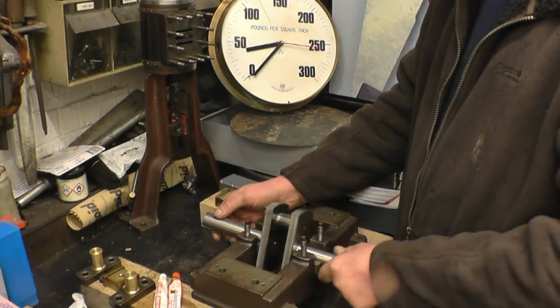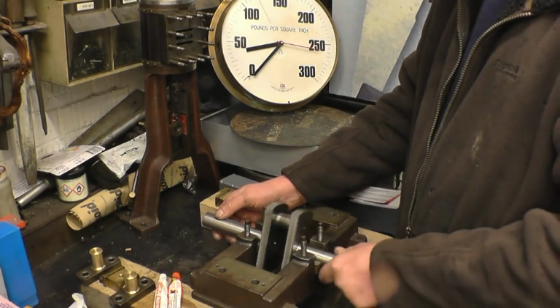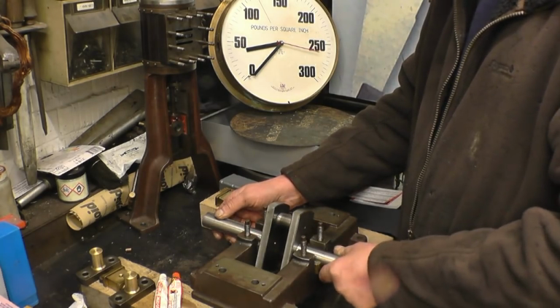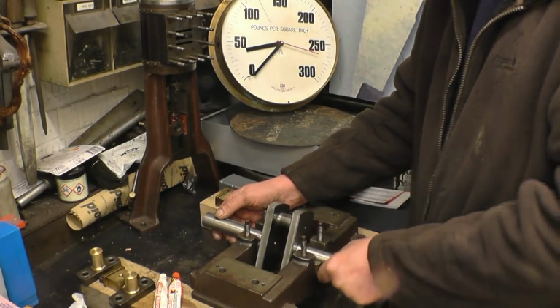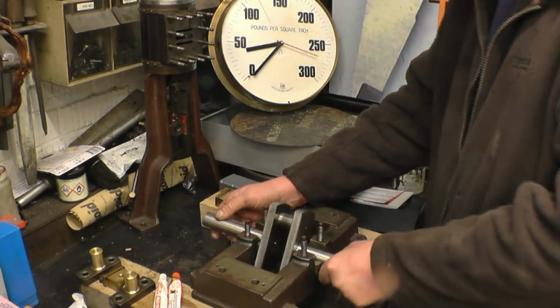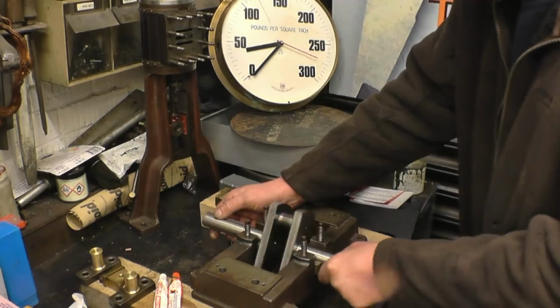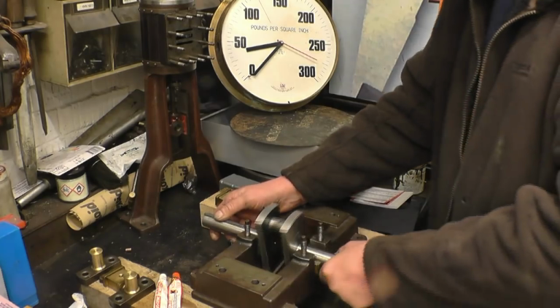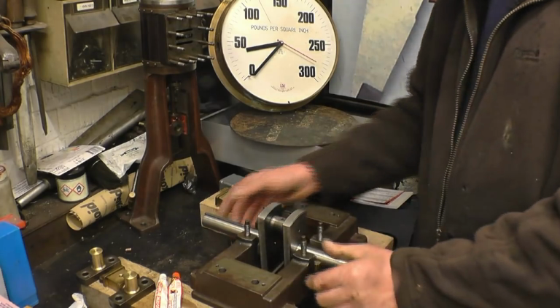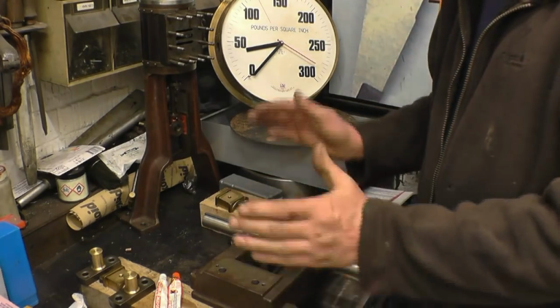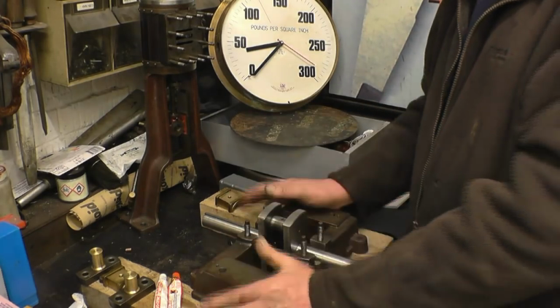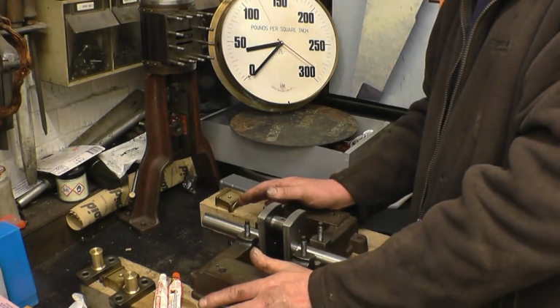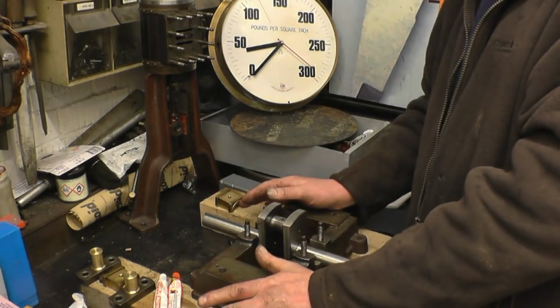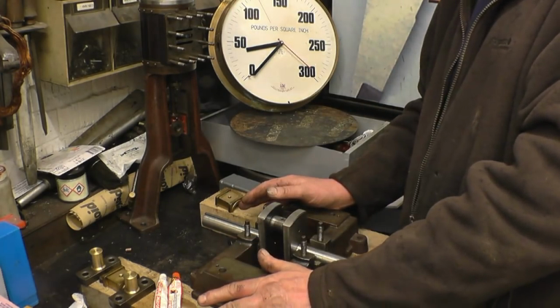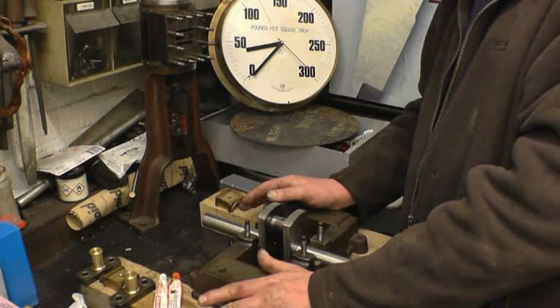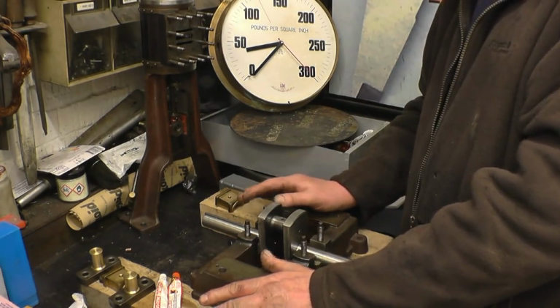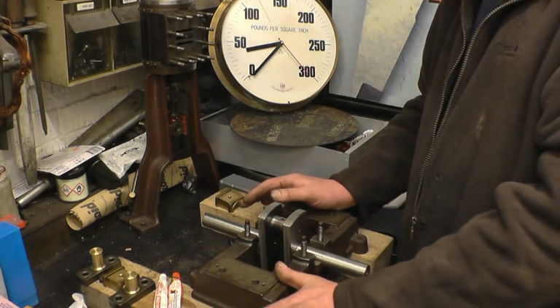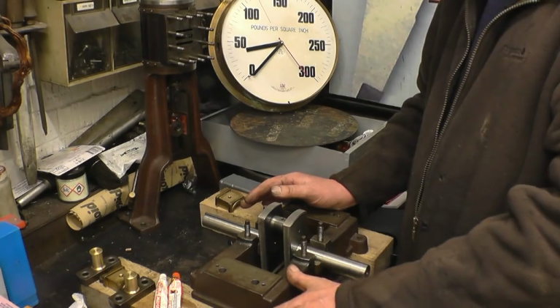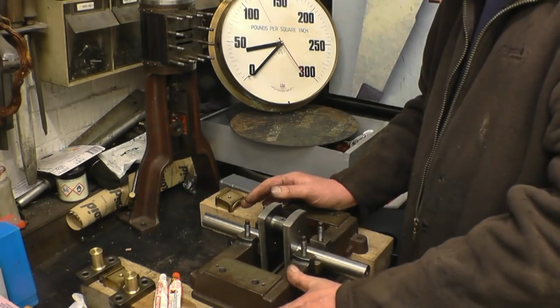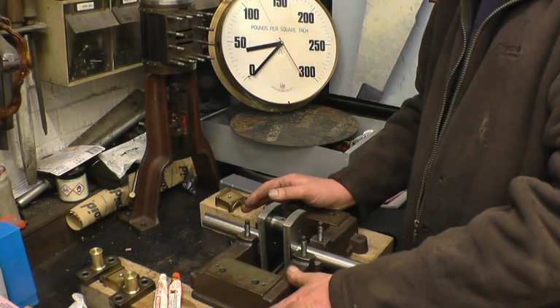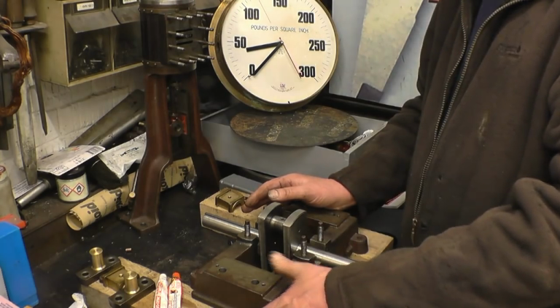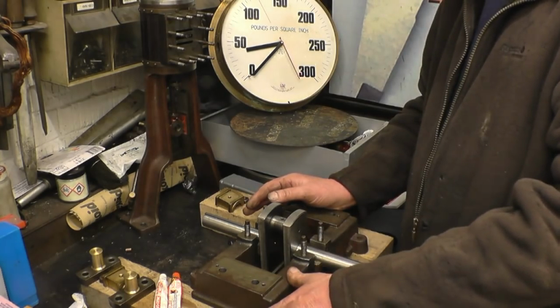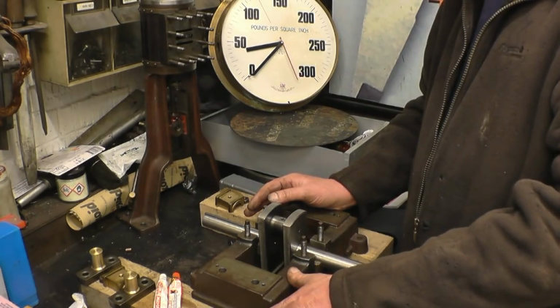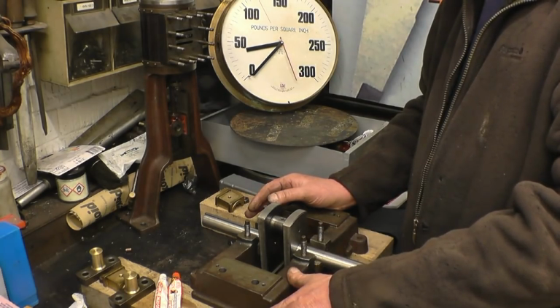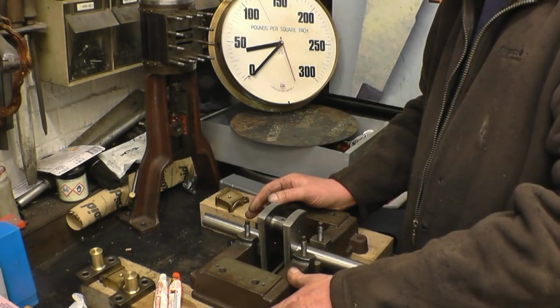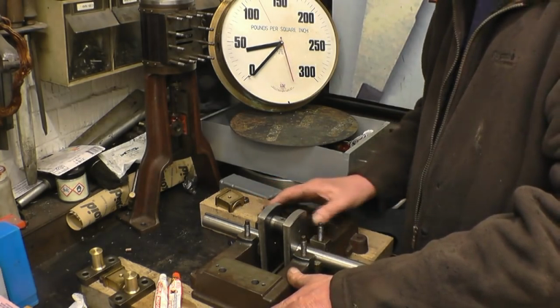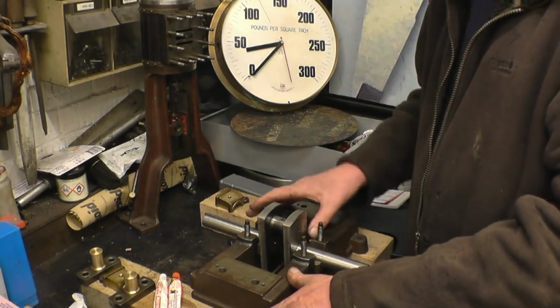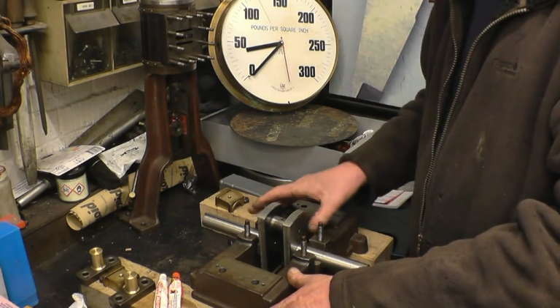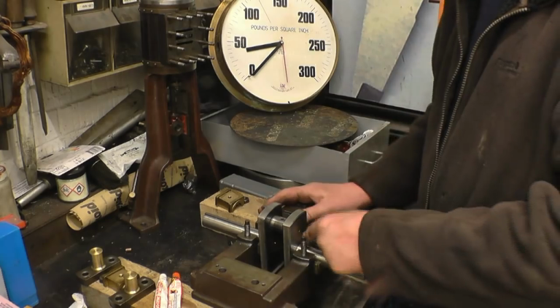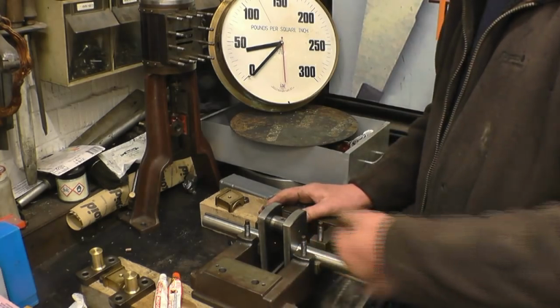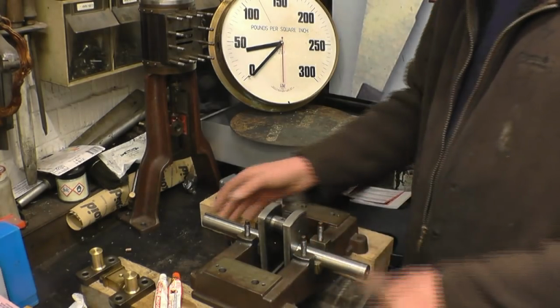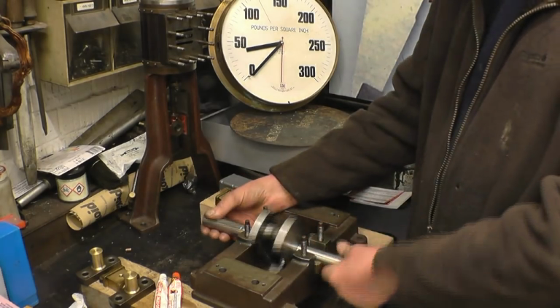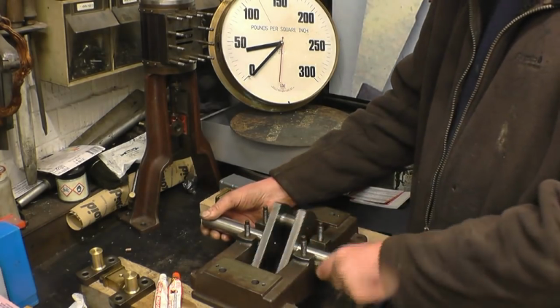It's getting very near the steam engine rally season, and I have to take this away to steam rallies and run it off Richard's central steam wagon boiler — possibly driving a generator, but I'm not quite sure.